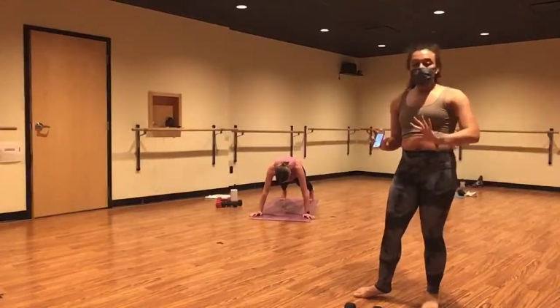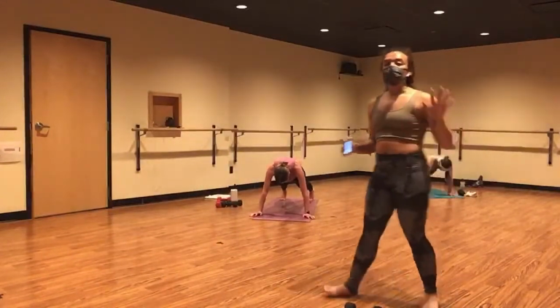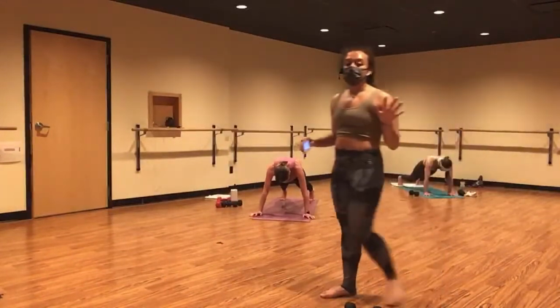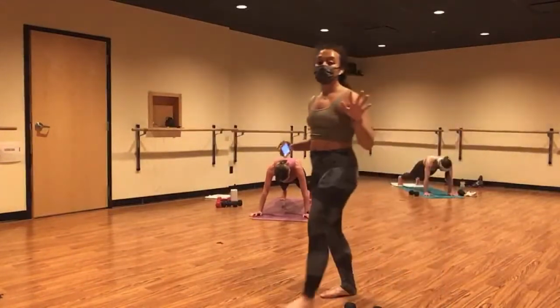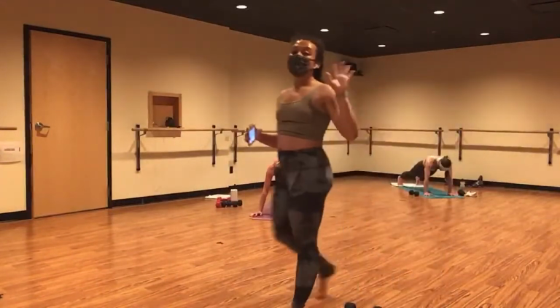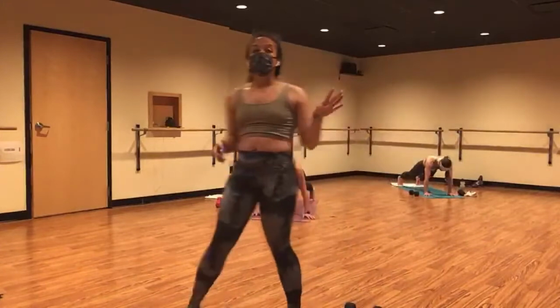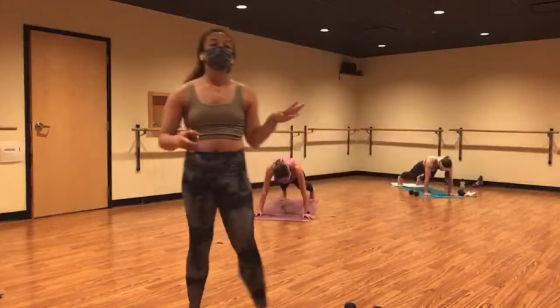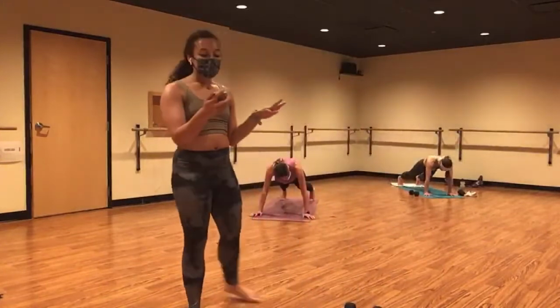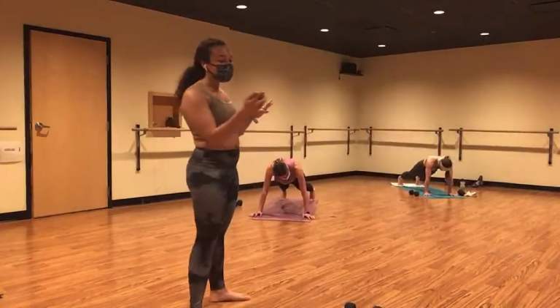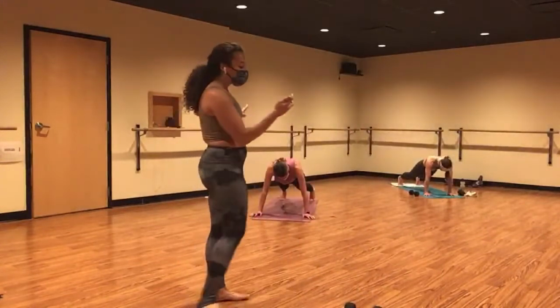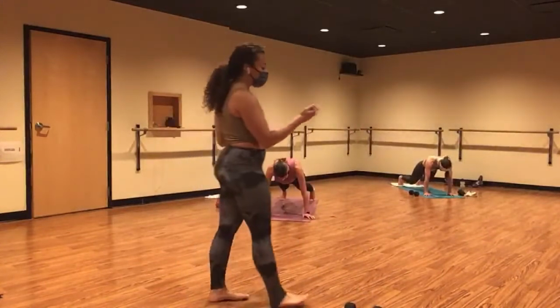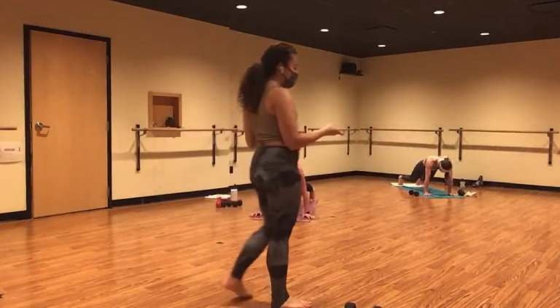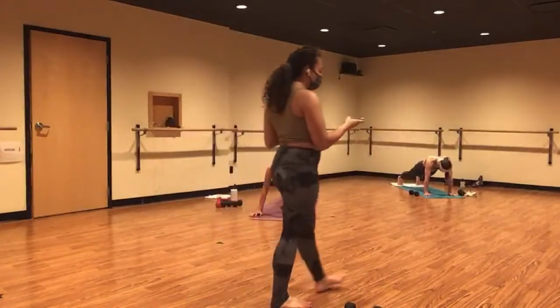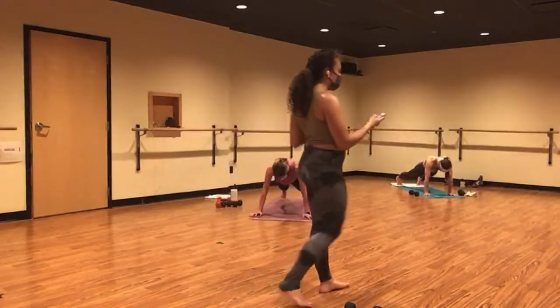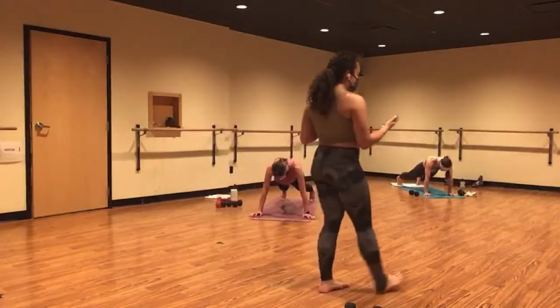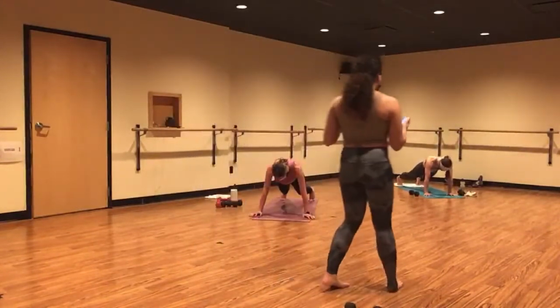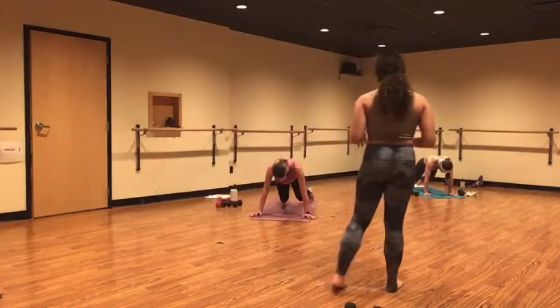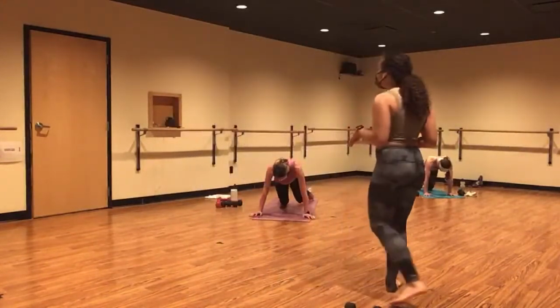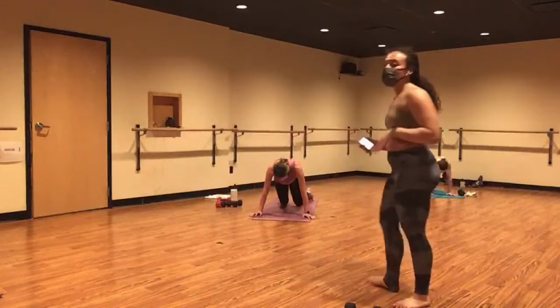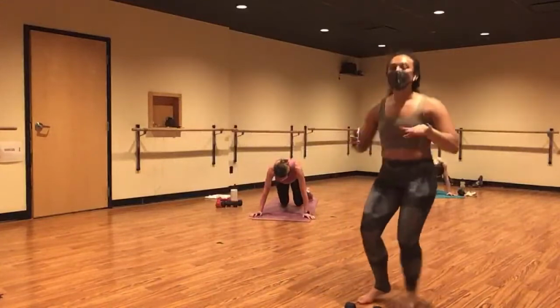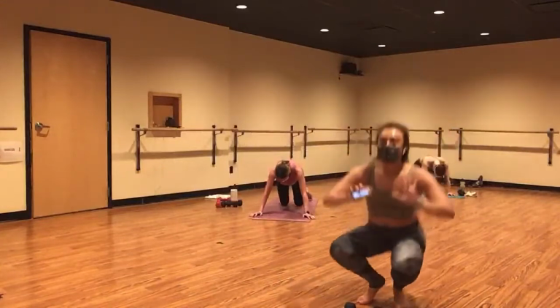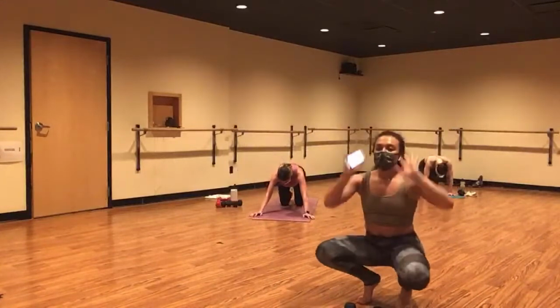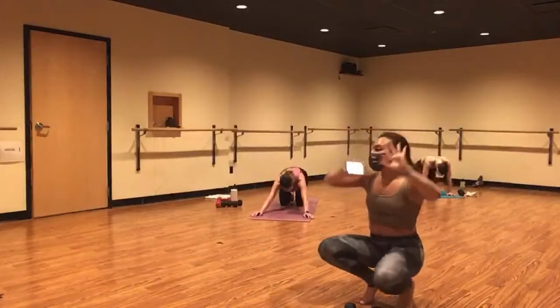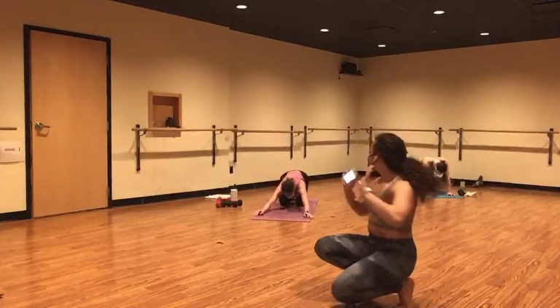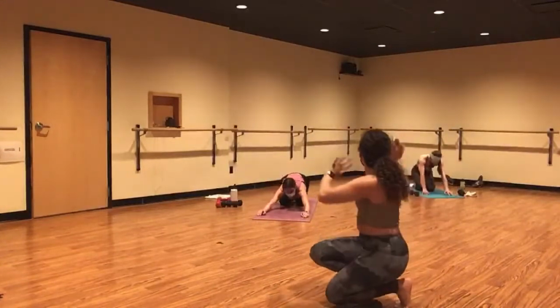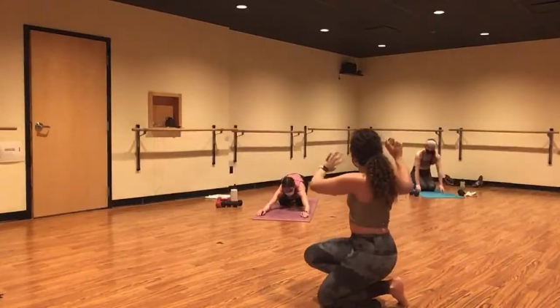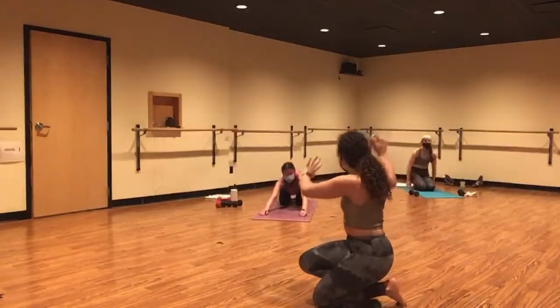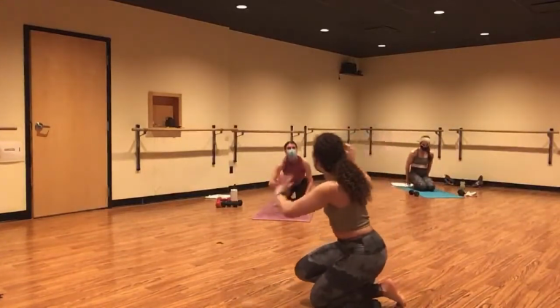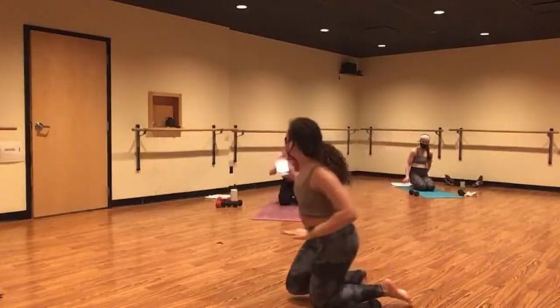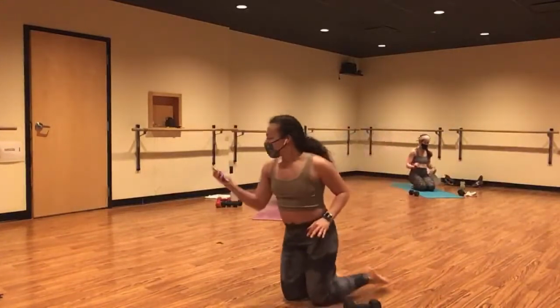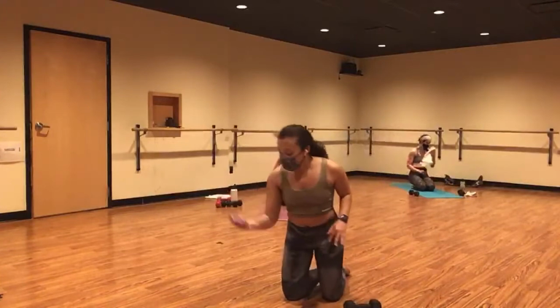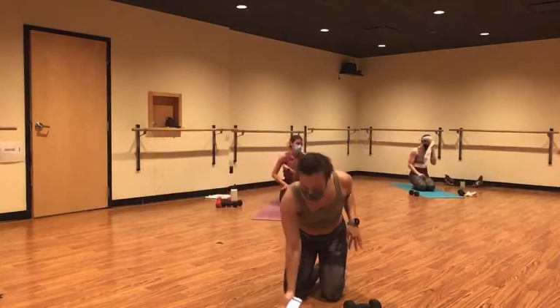Drop your knees in three, two, and one. Snowball — air high fives all around! Heck yes, we made it. Let's cool this down. Inhale, half mountain pose. Connect. Exhale, side body stretch over to the right. Inhale through center. And exhale, drop to the other side.